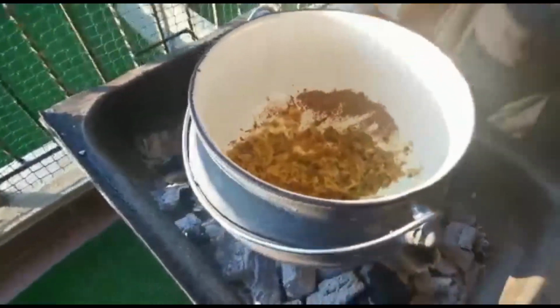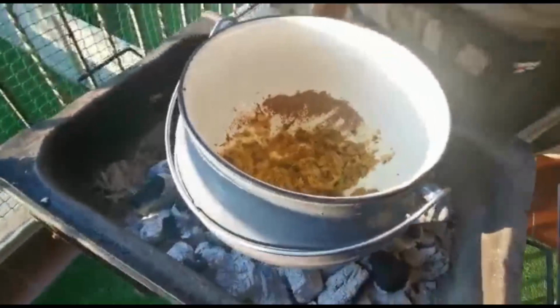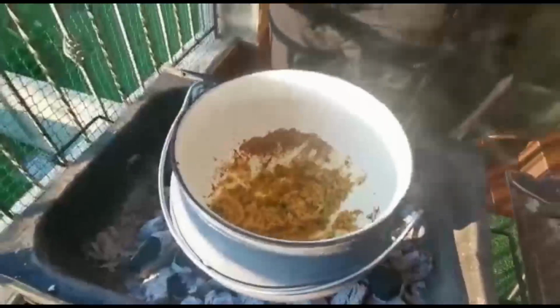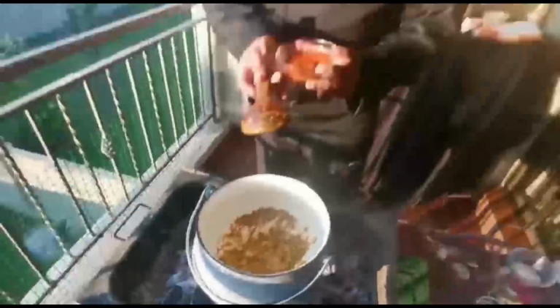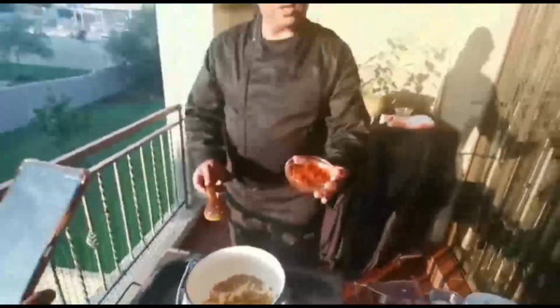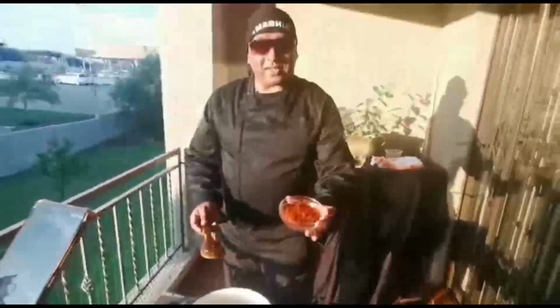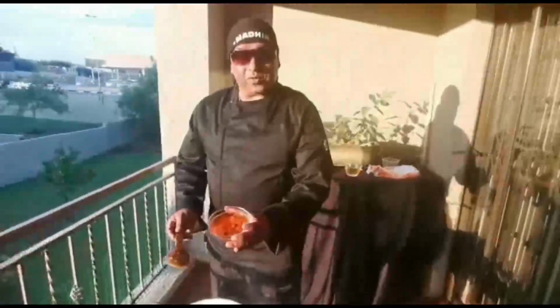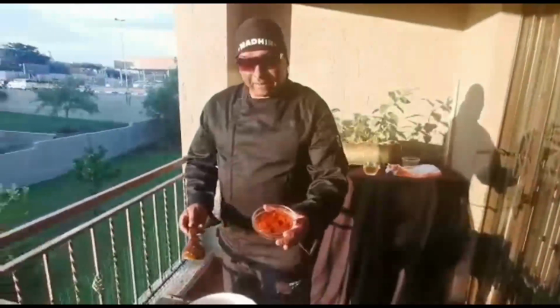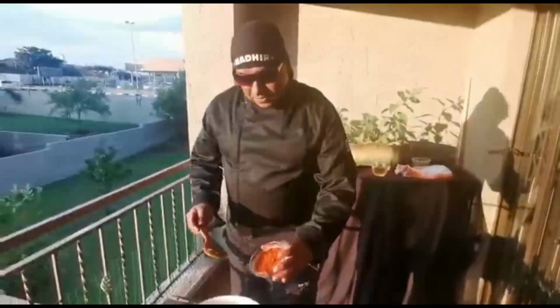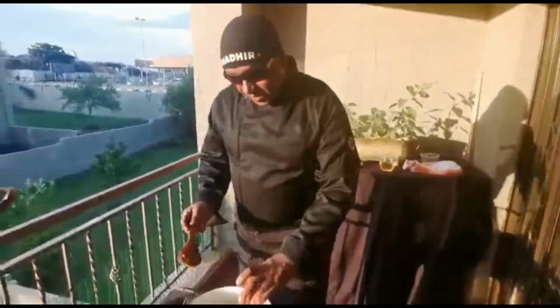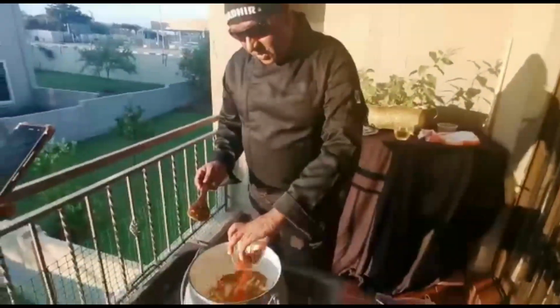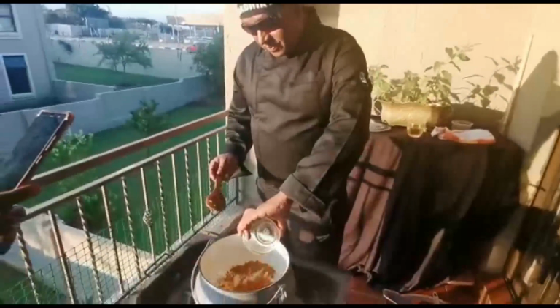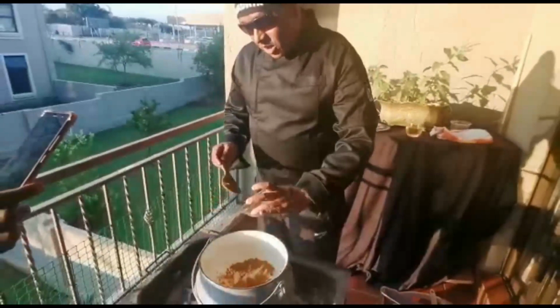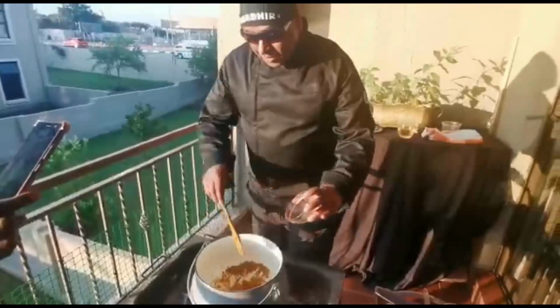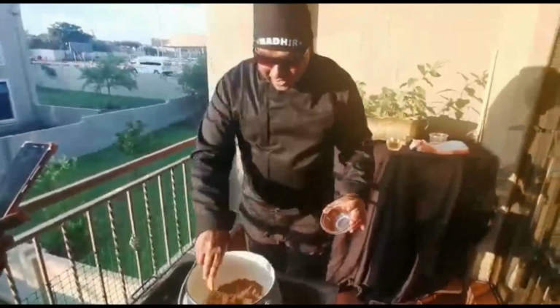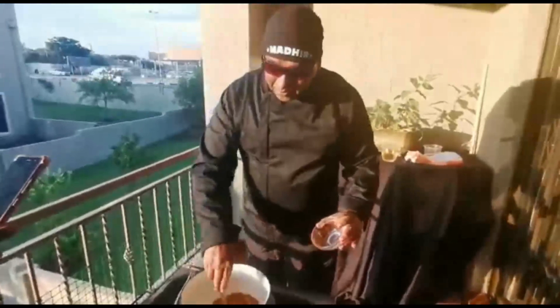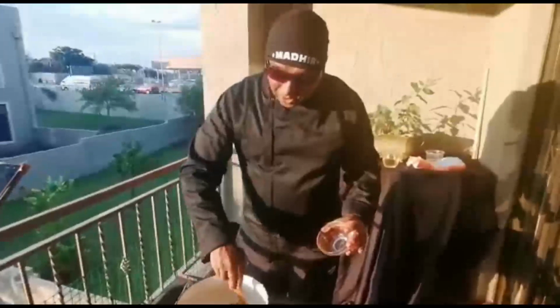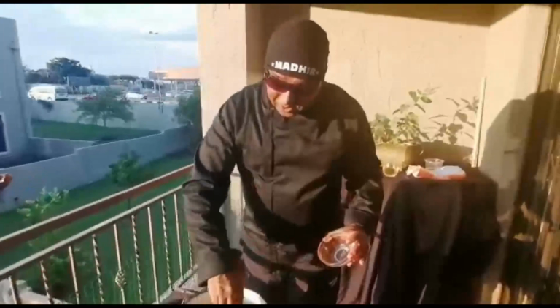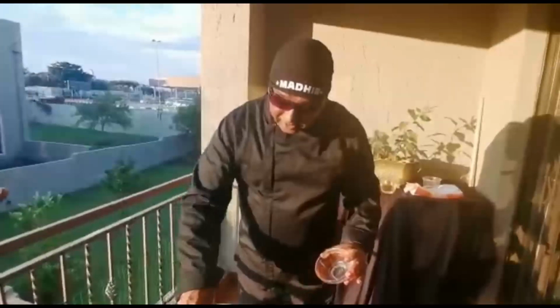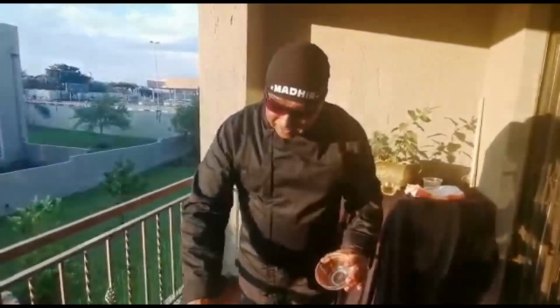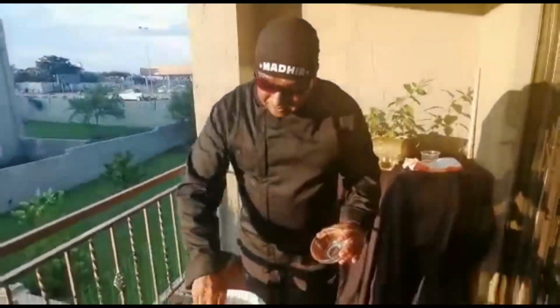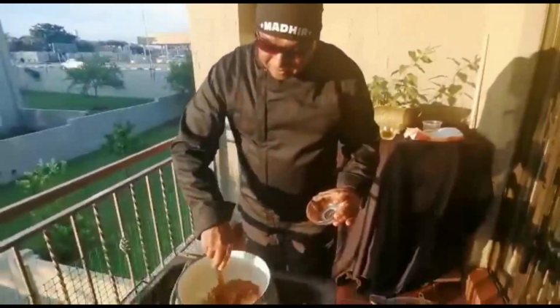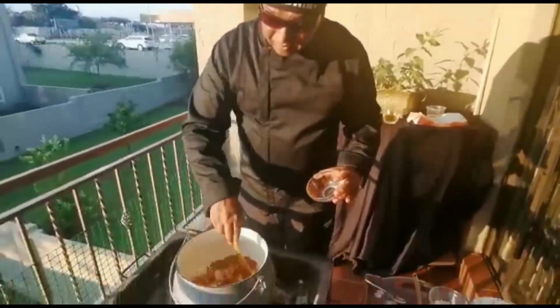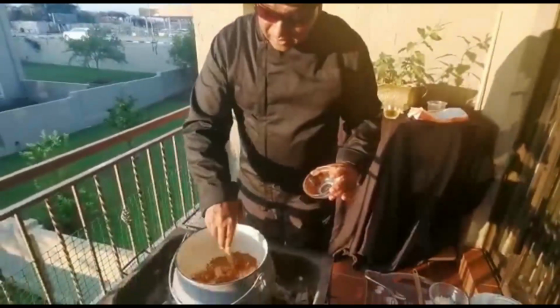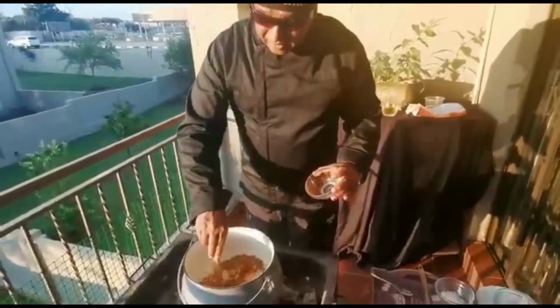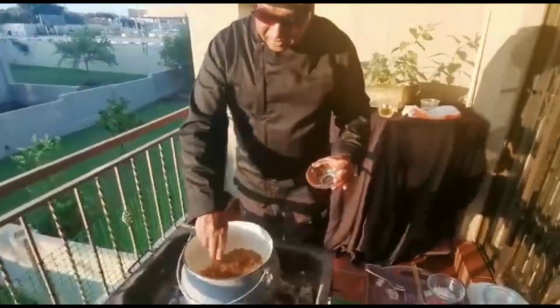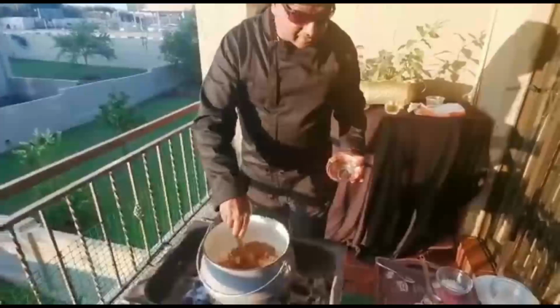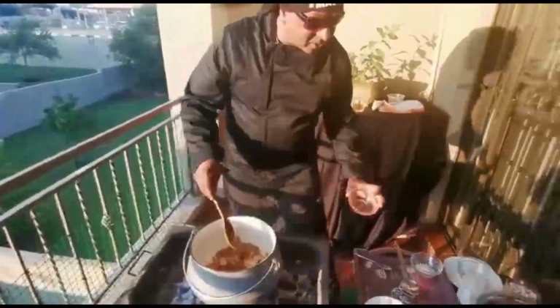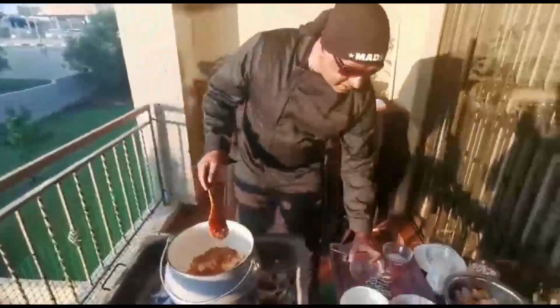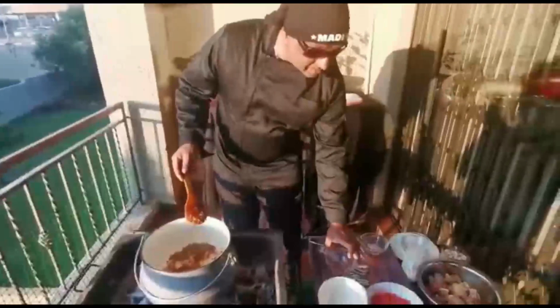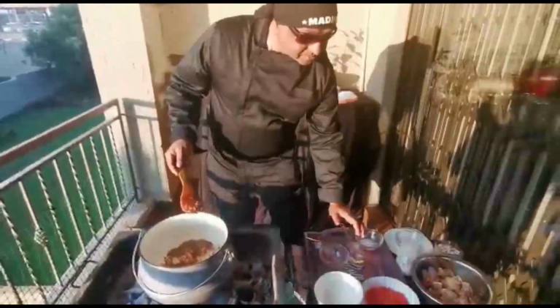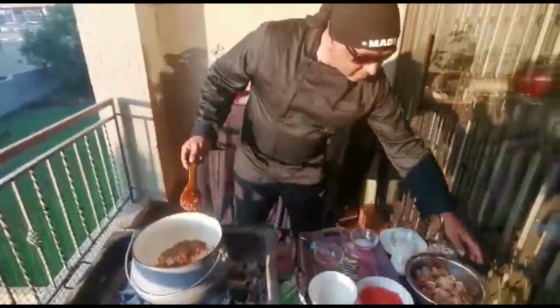And this is our masala — your mixed masala. Whichever masala you prefer, mixed masala going in the pot there. Normally I put in a little at a time; I'm putting a whole lot in now together. The chicken — the chicken, right.